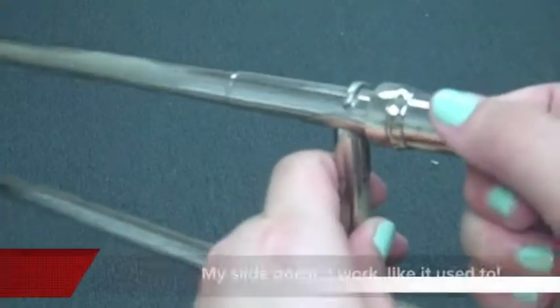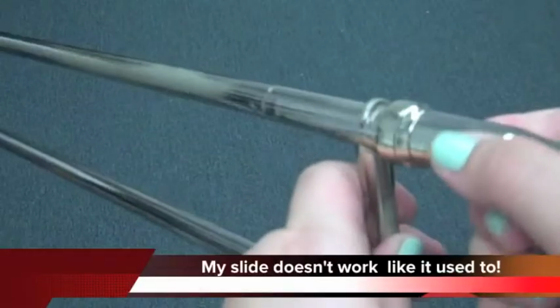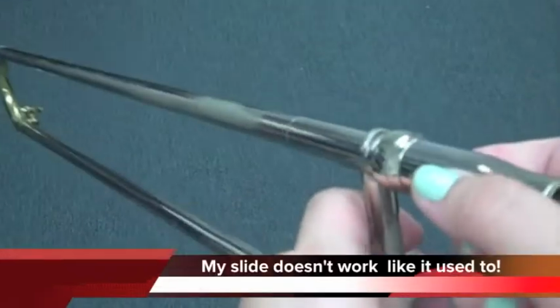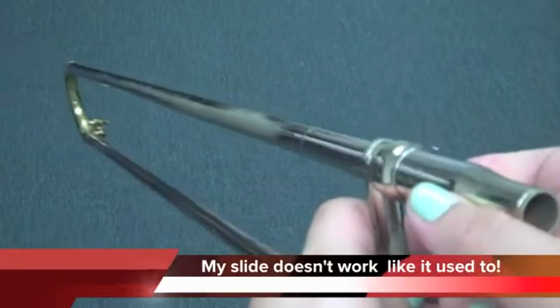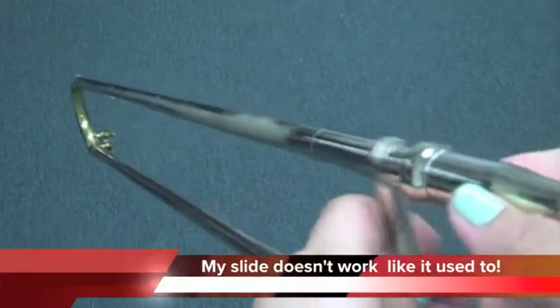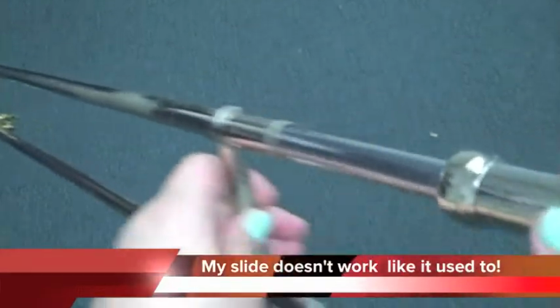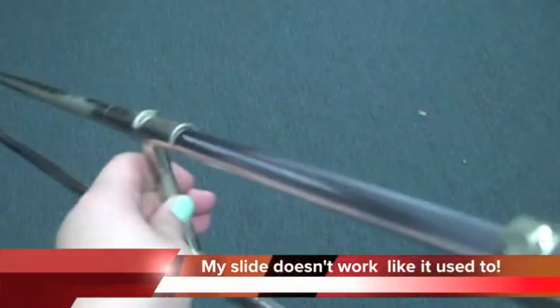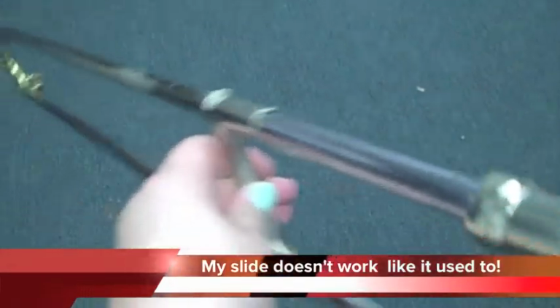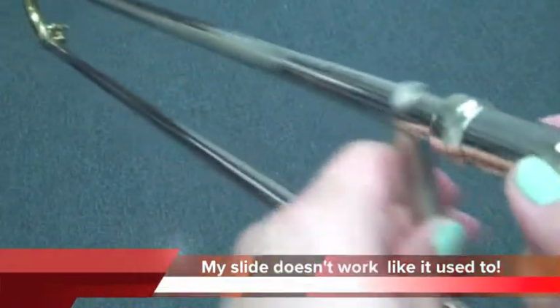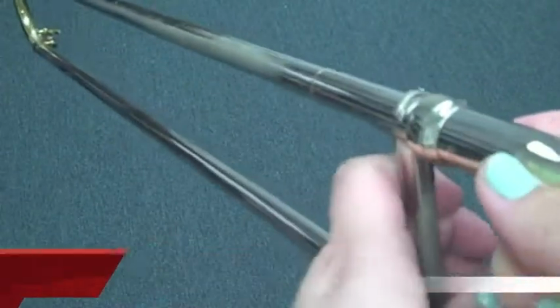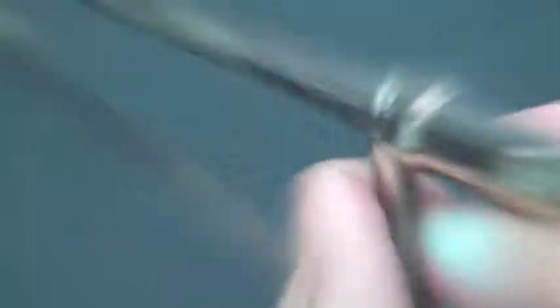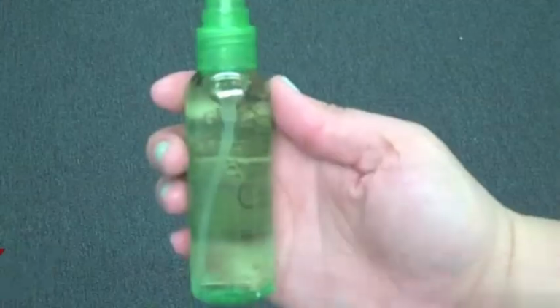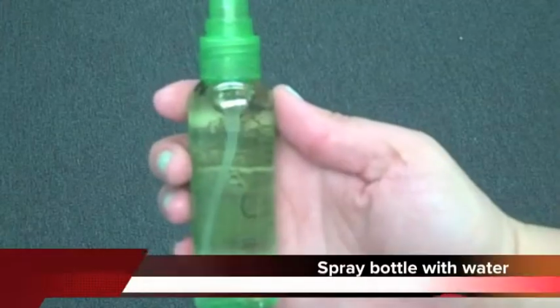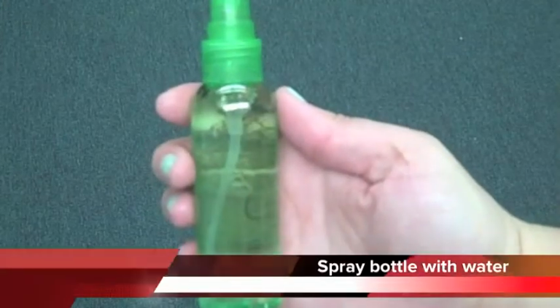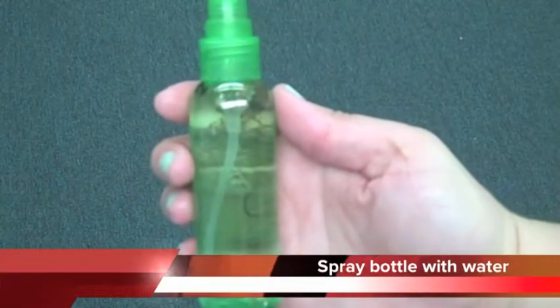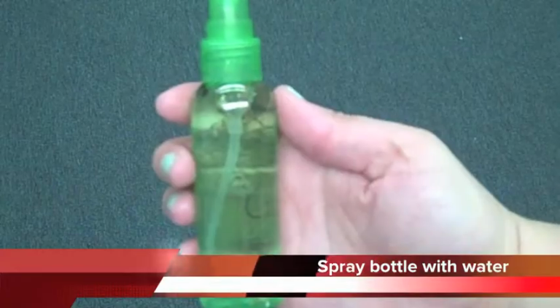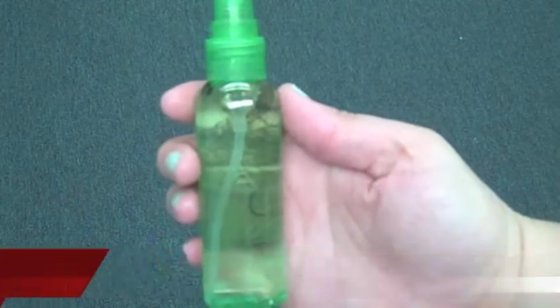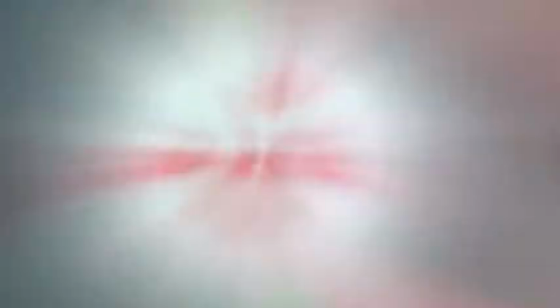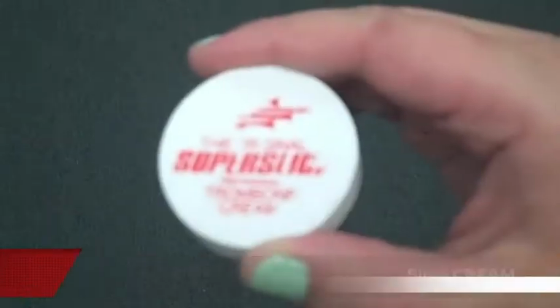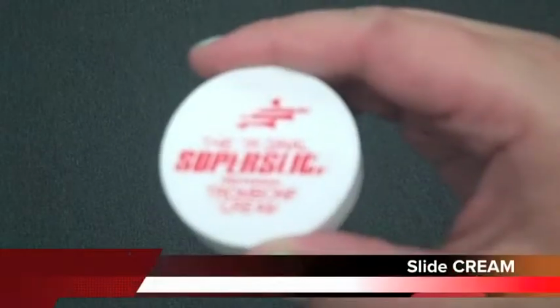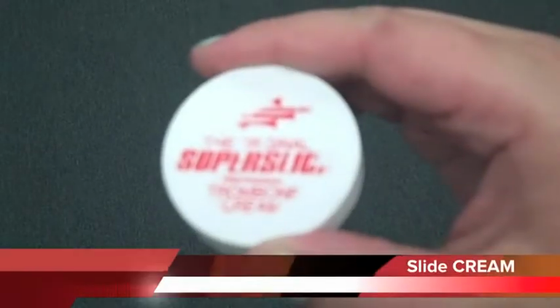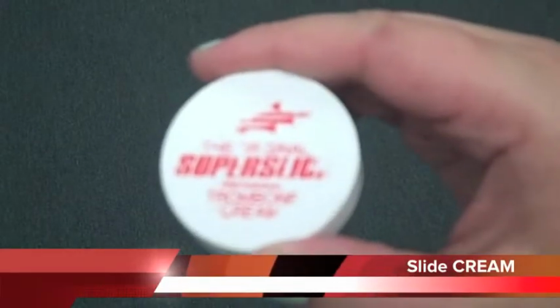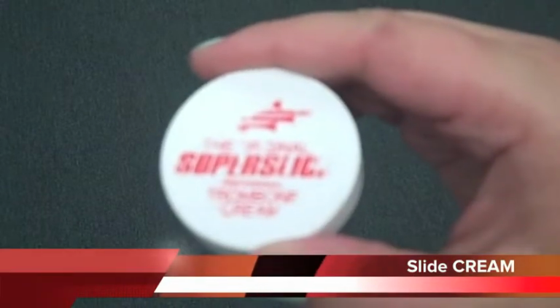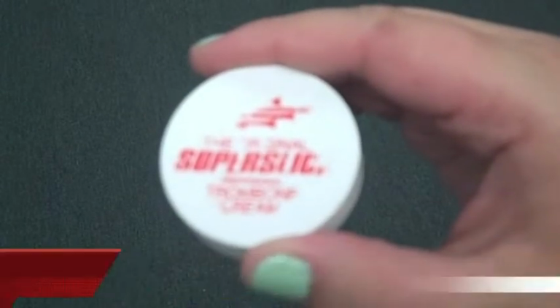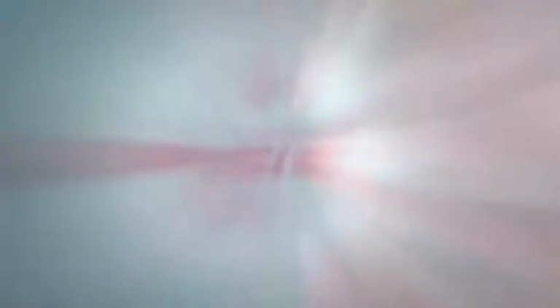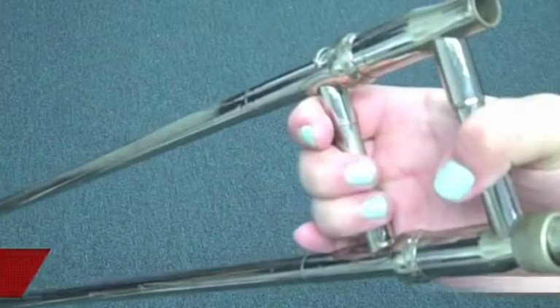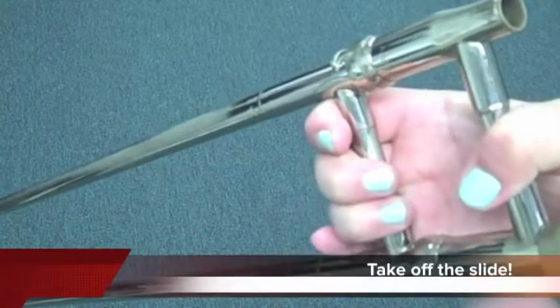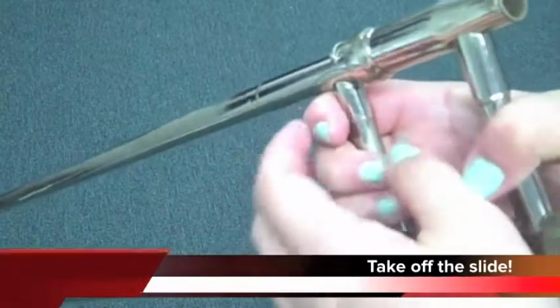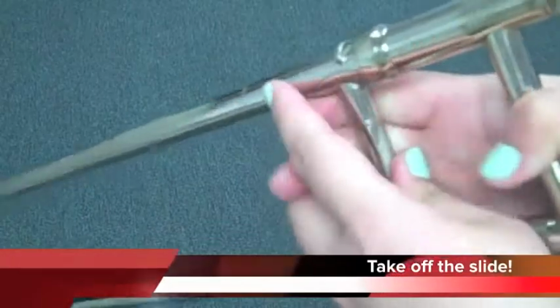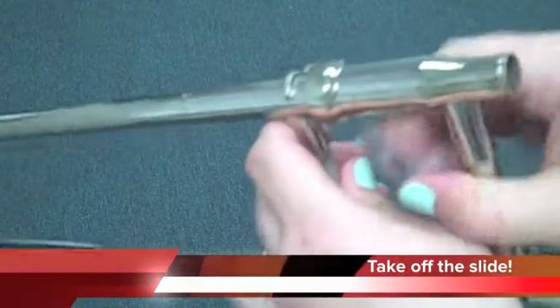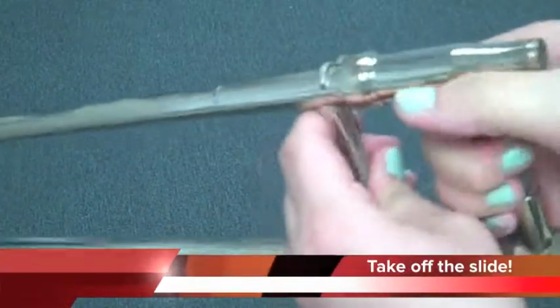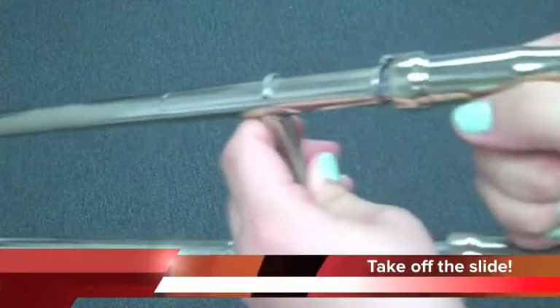If your slide doesn't work or sounds weird when you're using it, it probably needs some slide cream. Get out your spray bottle of water and your container of slide cream. Take off the outer slide completely.